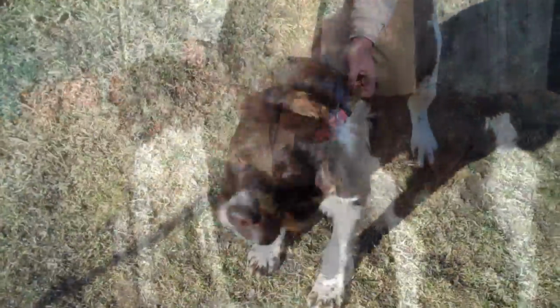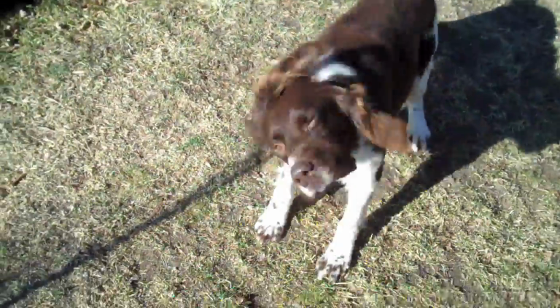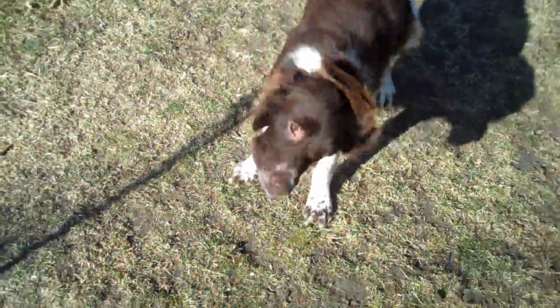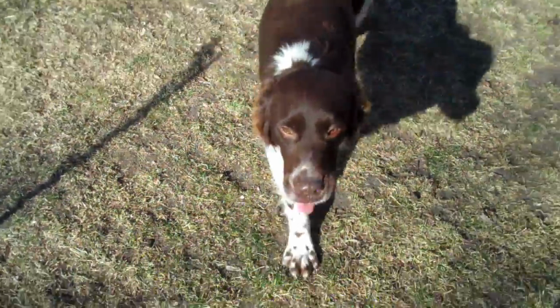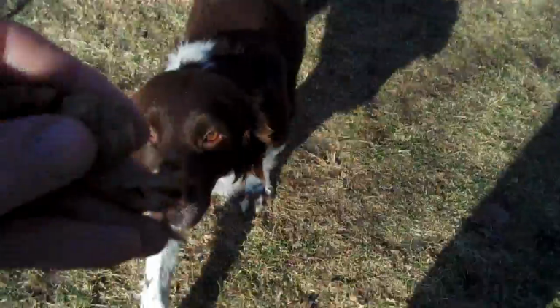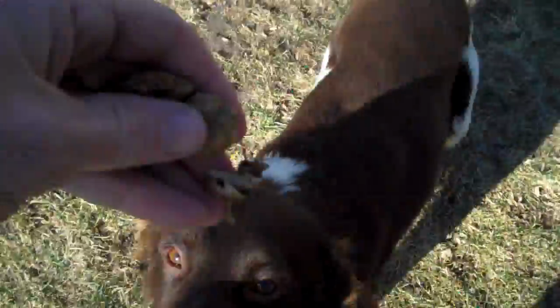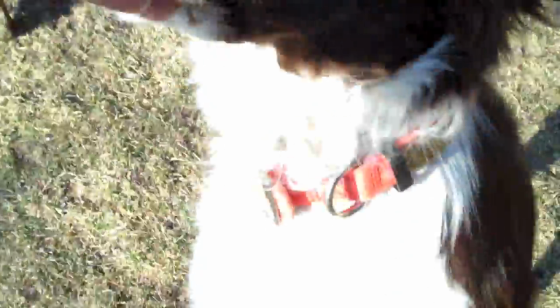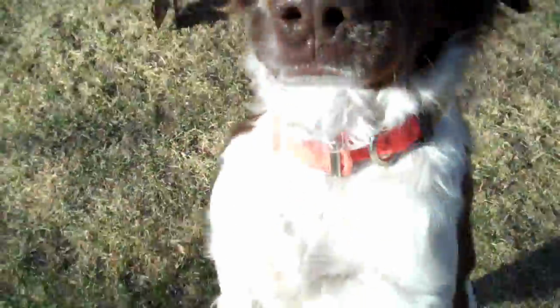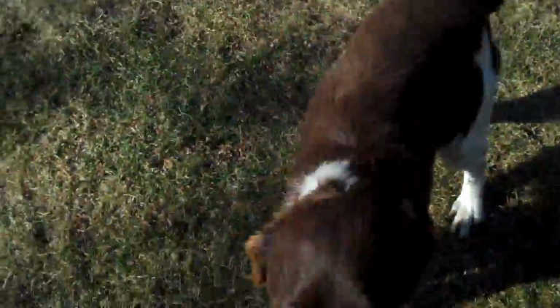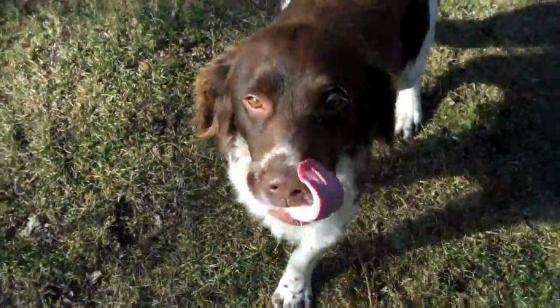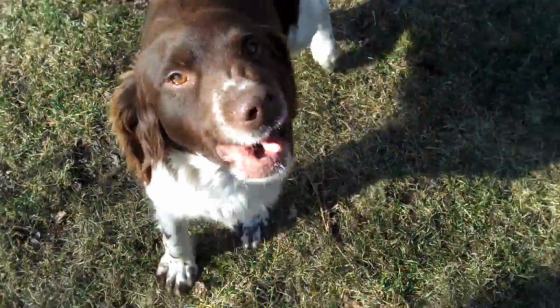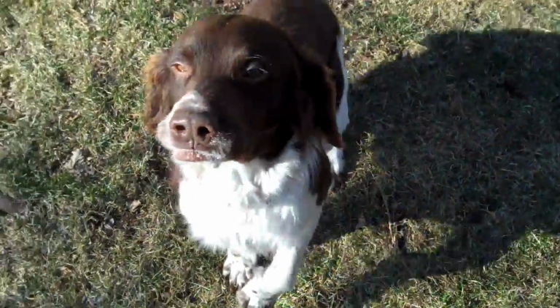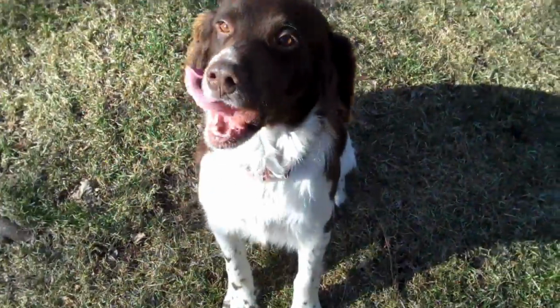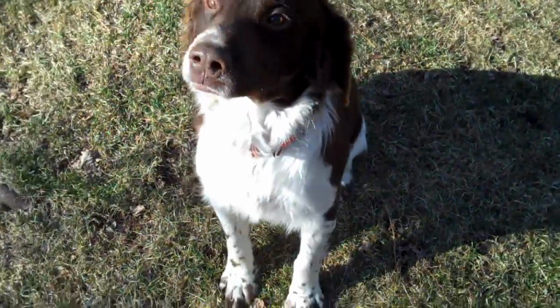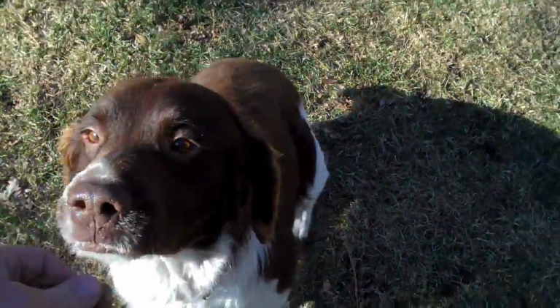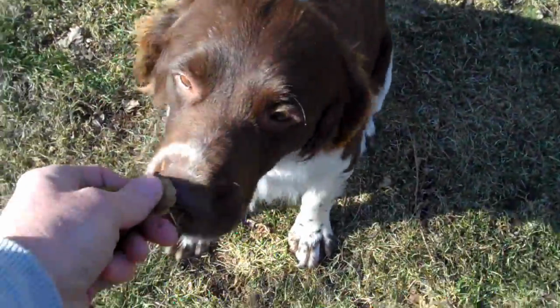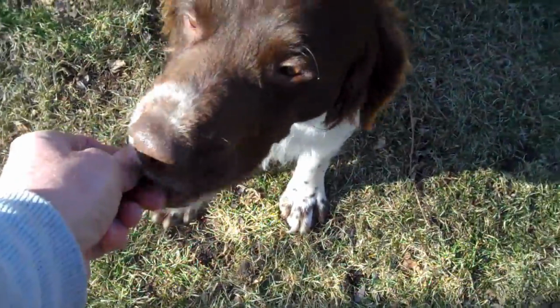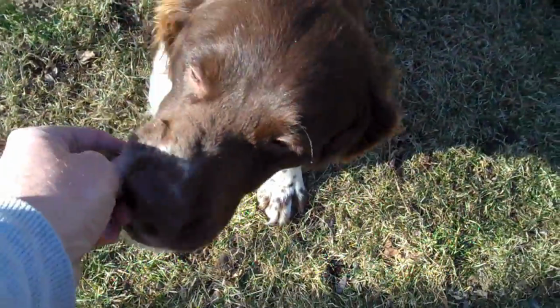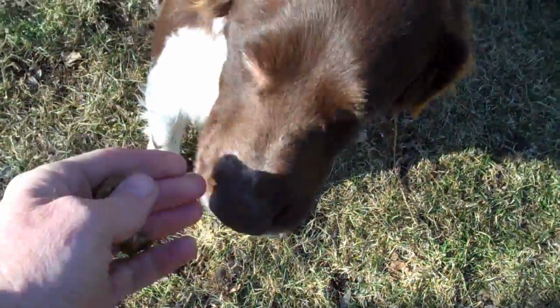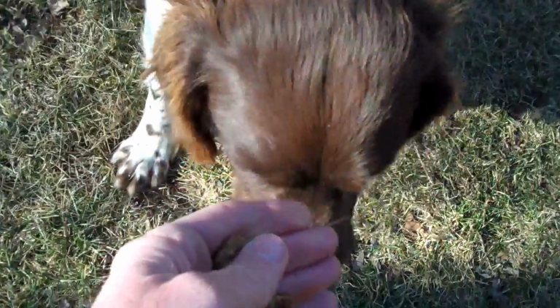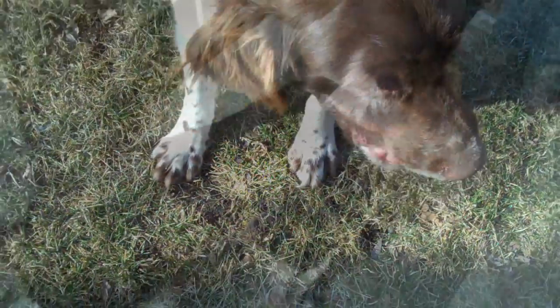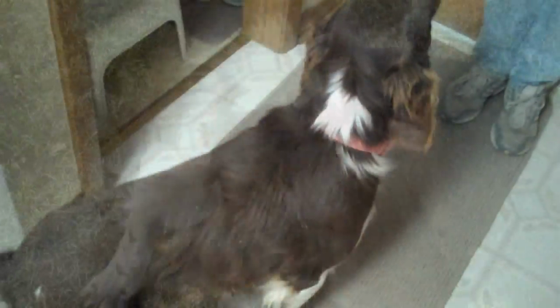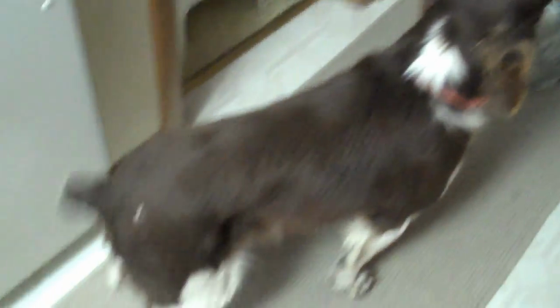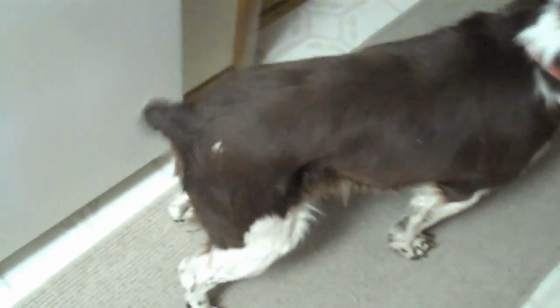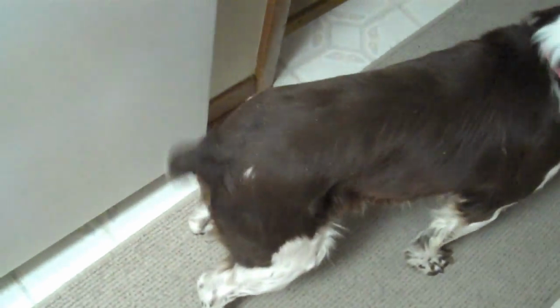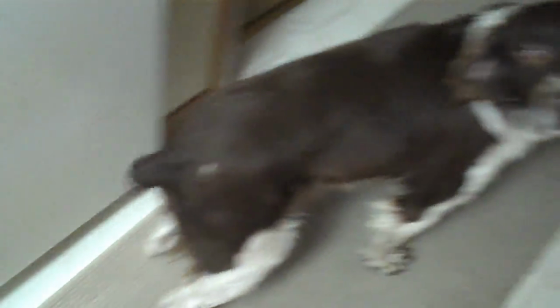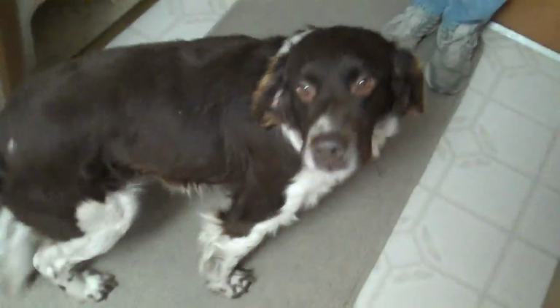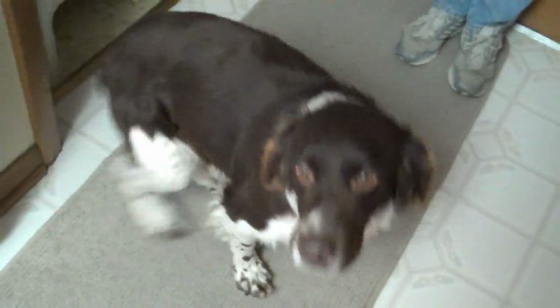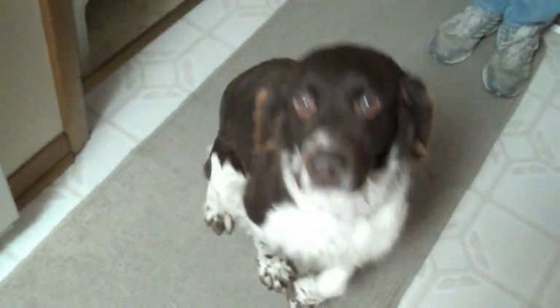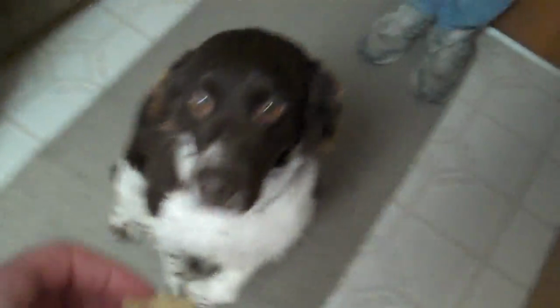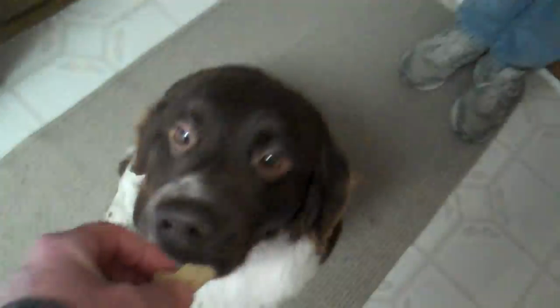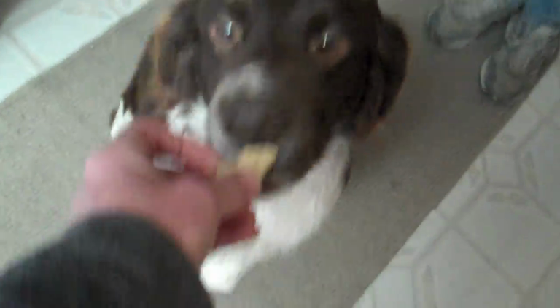We're trying to teach him some commands. Stubby, sit. Oh, good boy. Good boy.